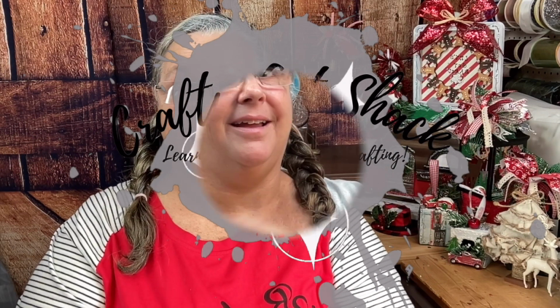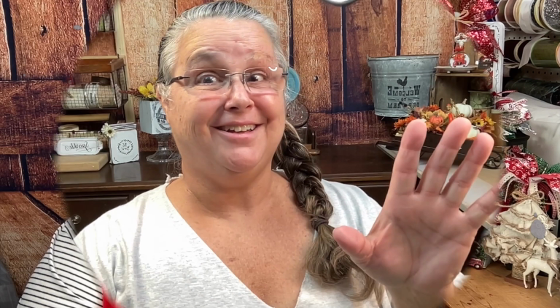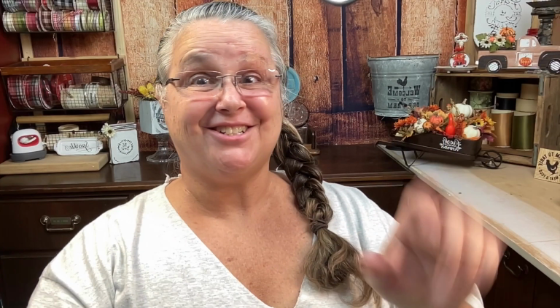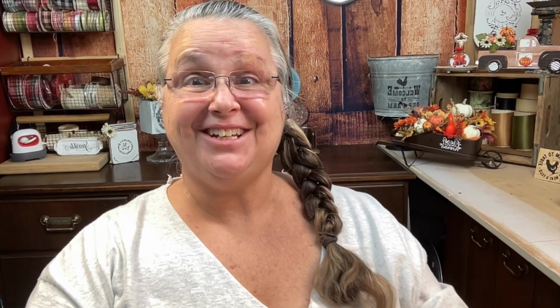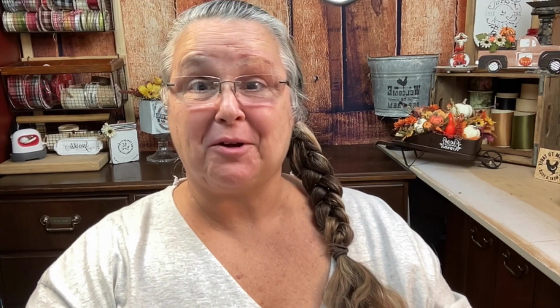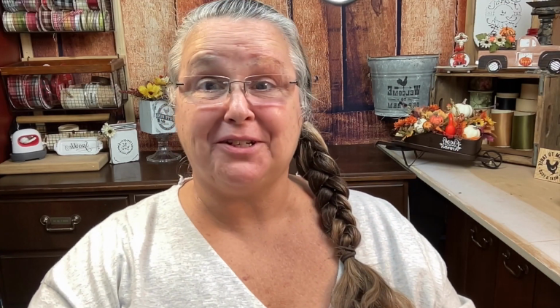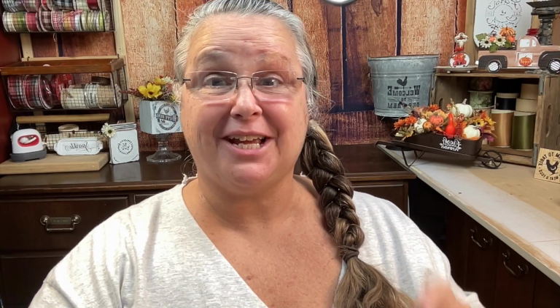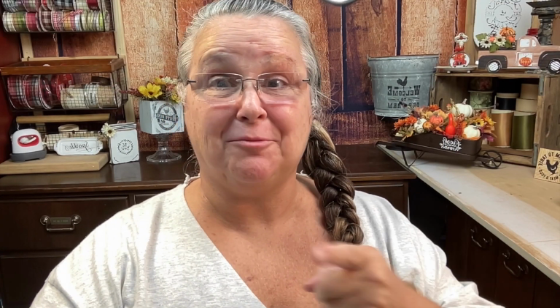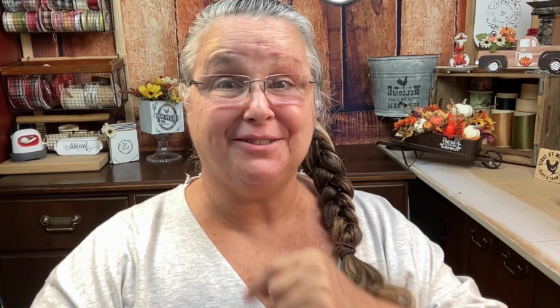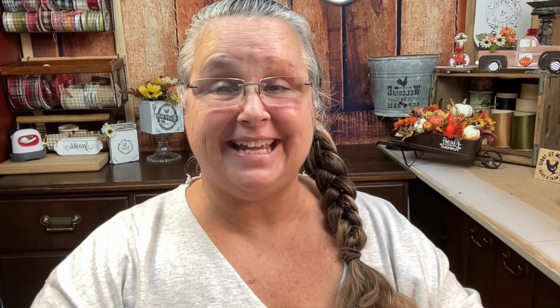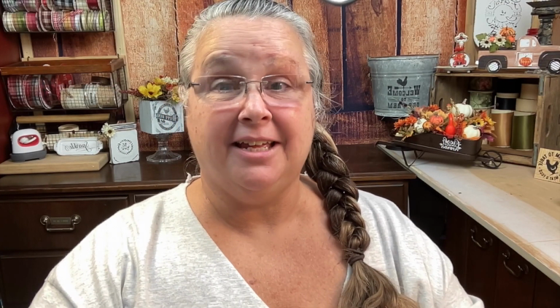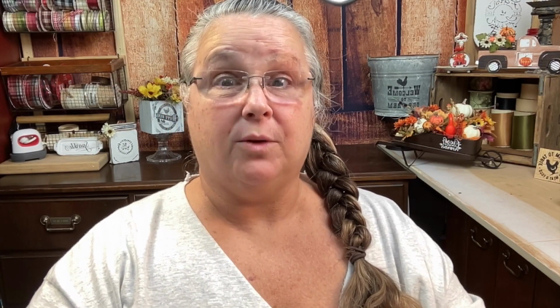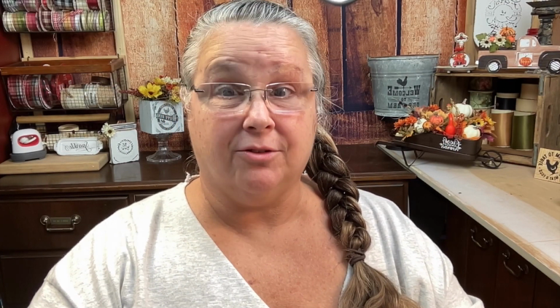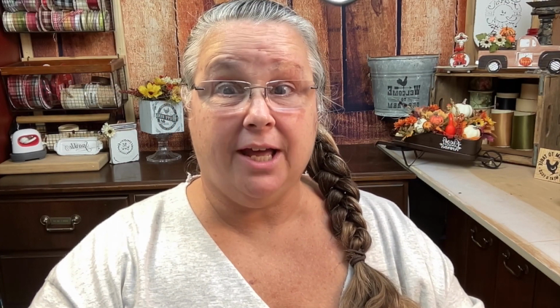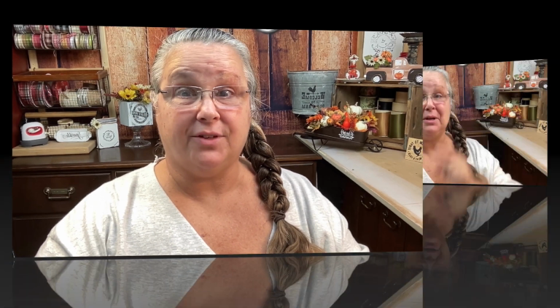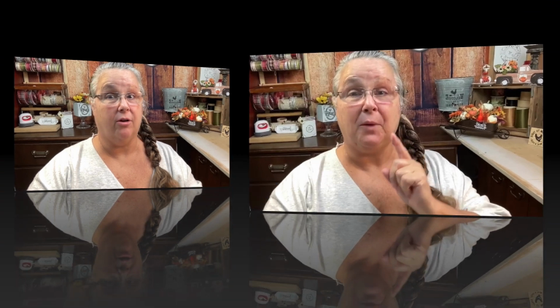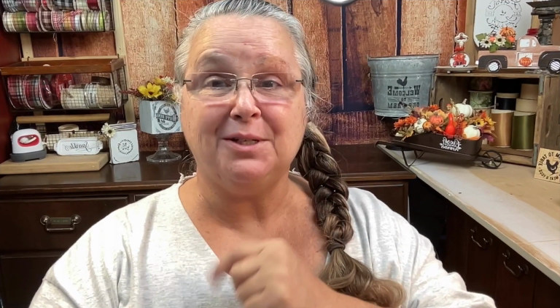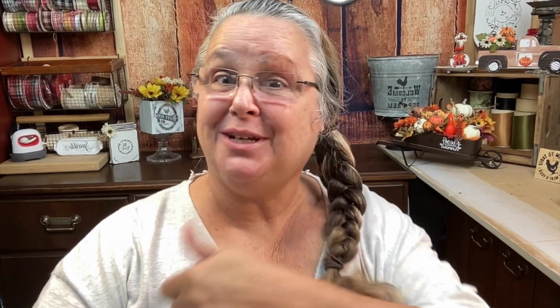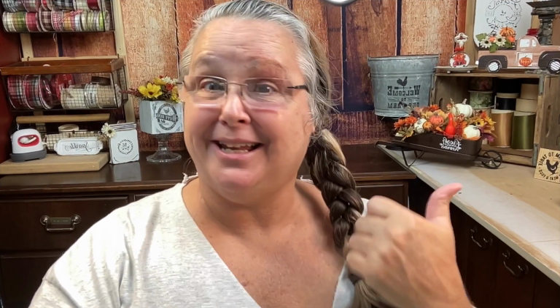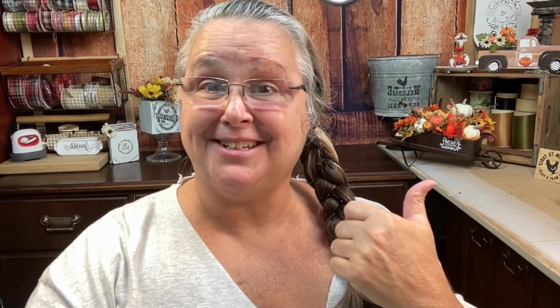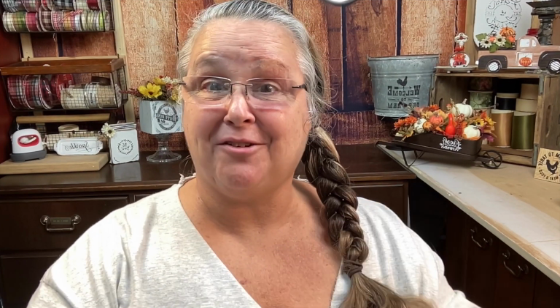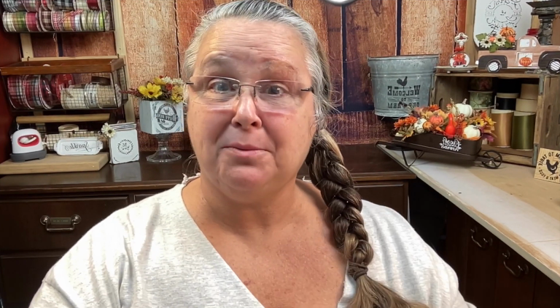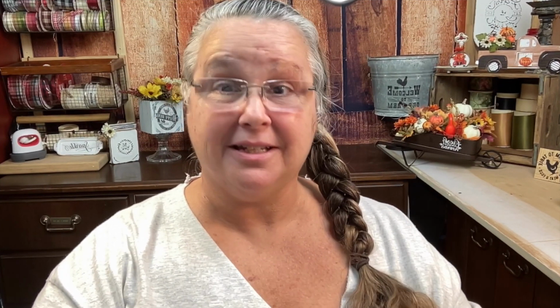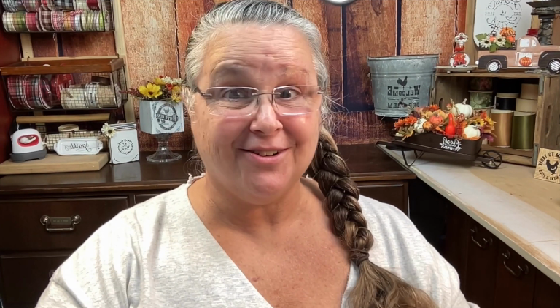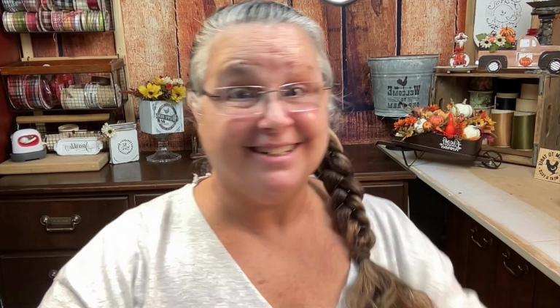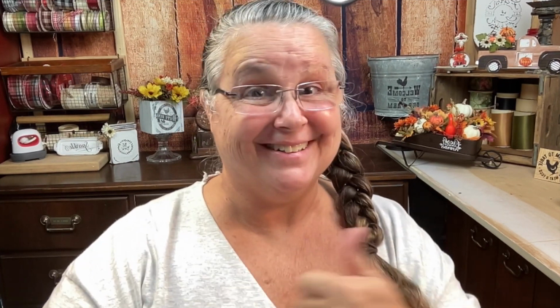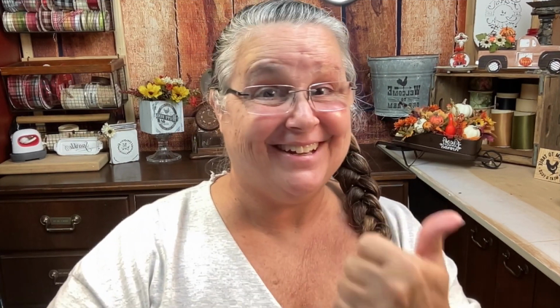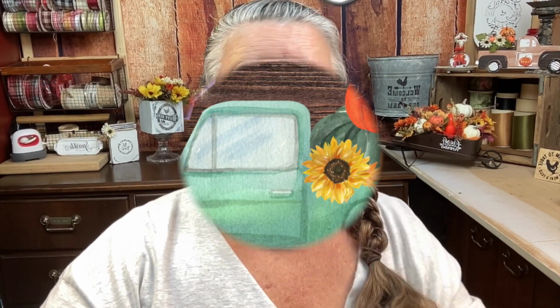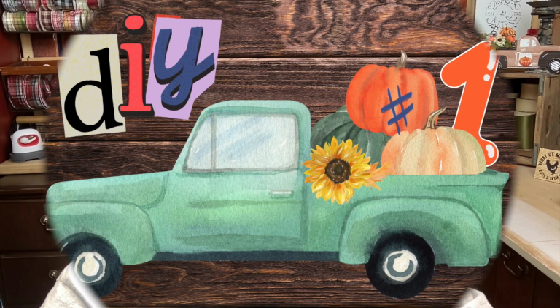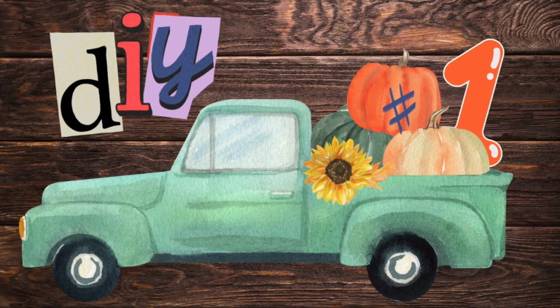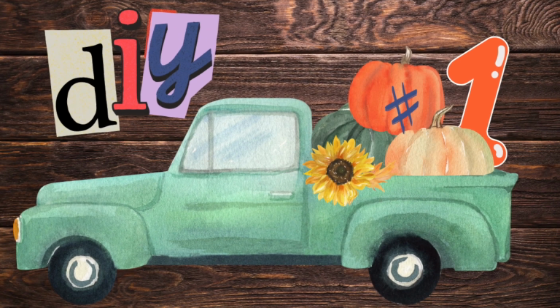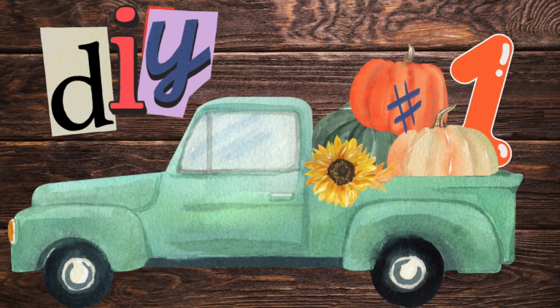Hi y'all, it's Charlene from the Crafty Art Shack, and we're here today with another challenge video. We hope you enjoy it — let's get to the craft table and get started!